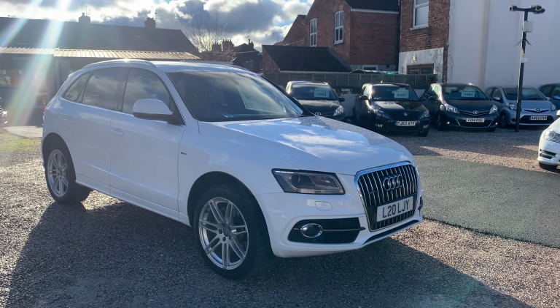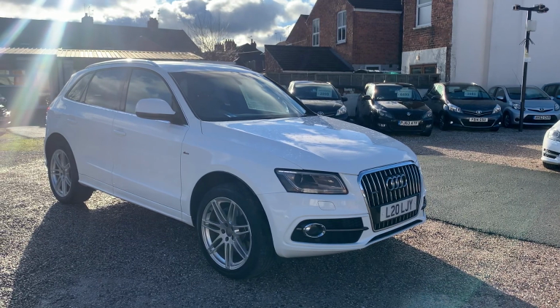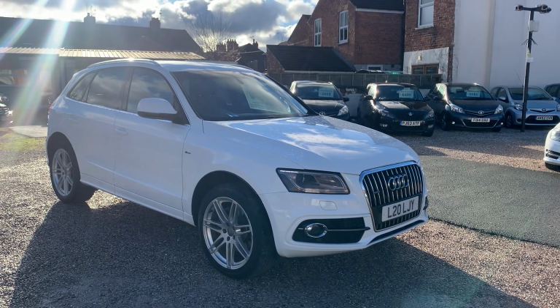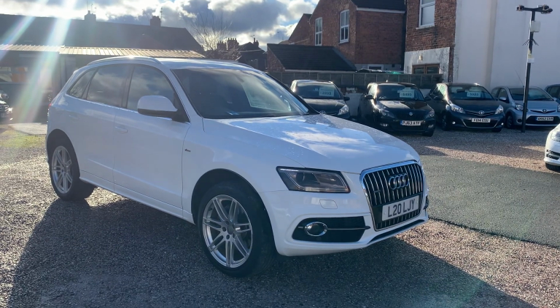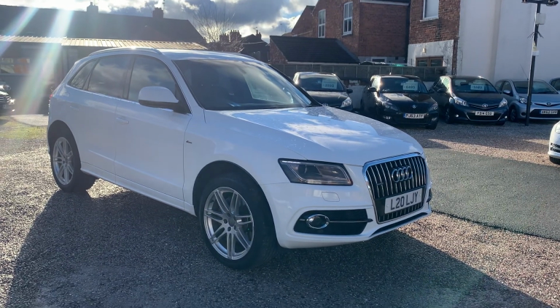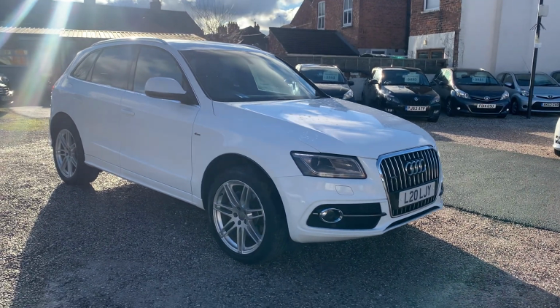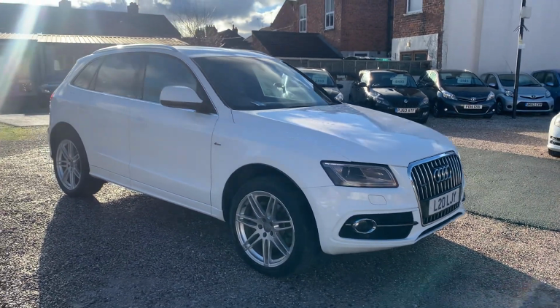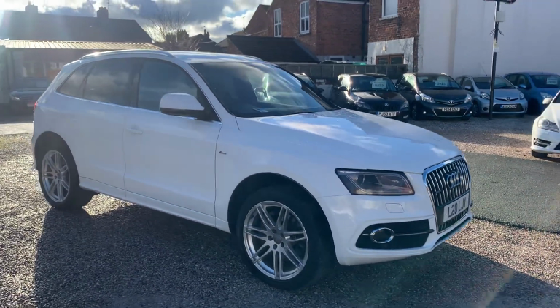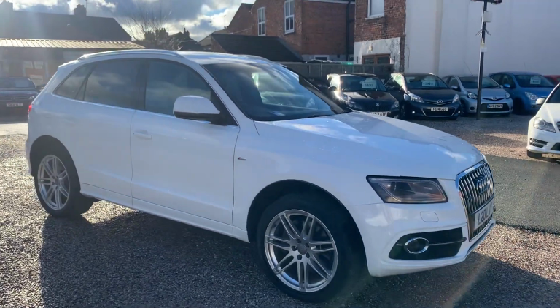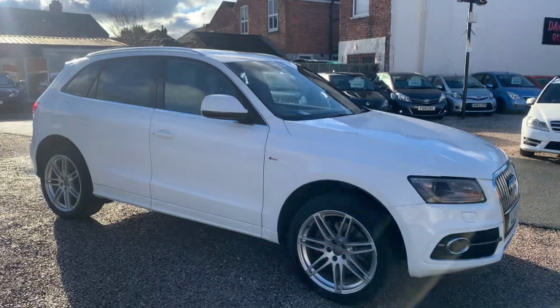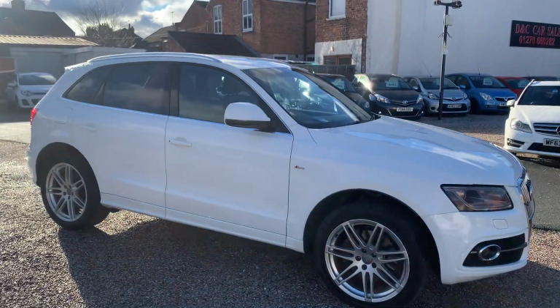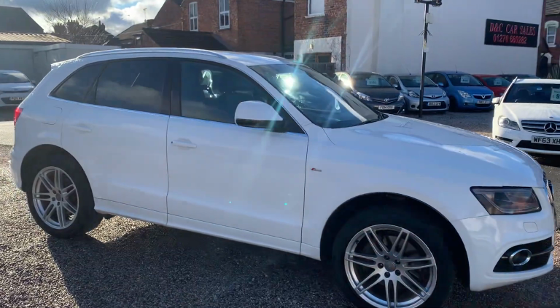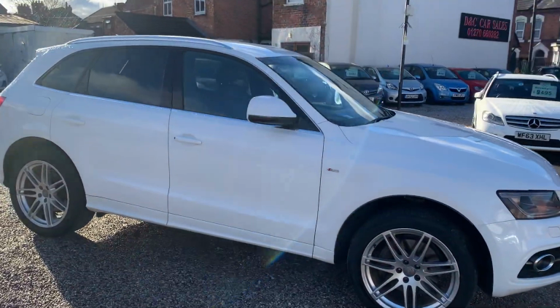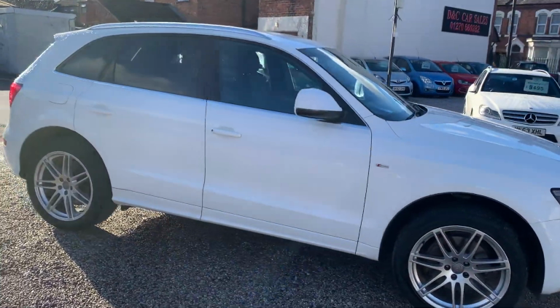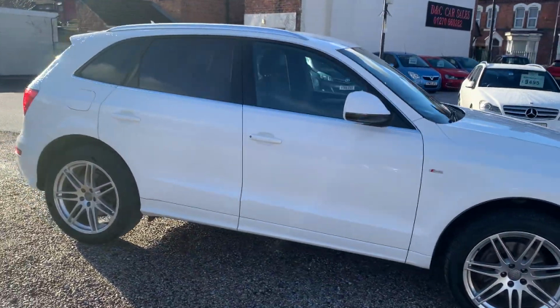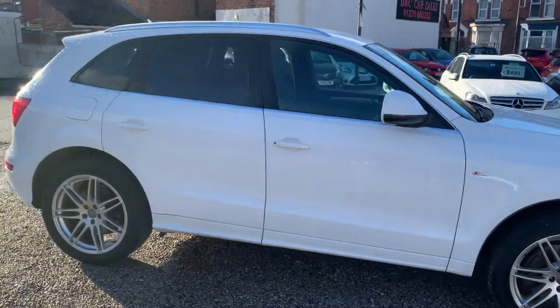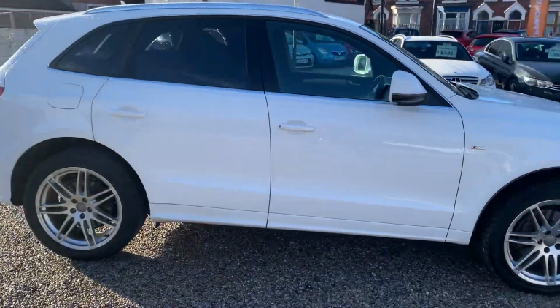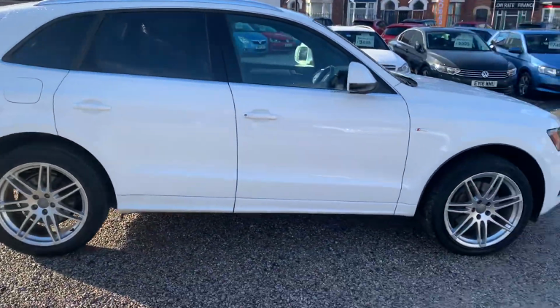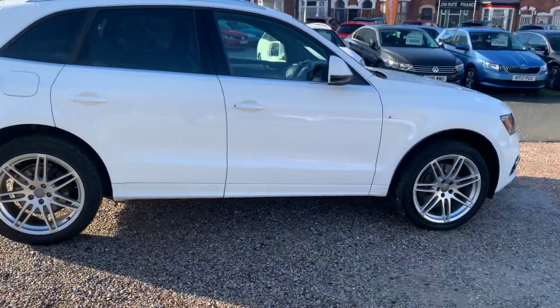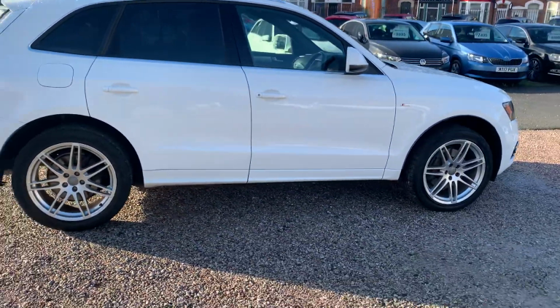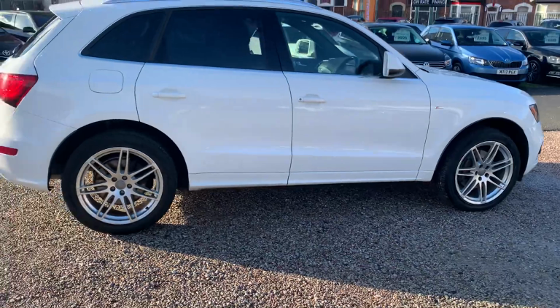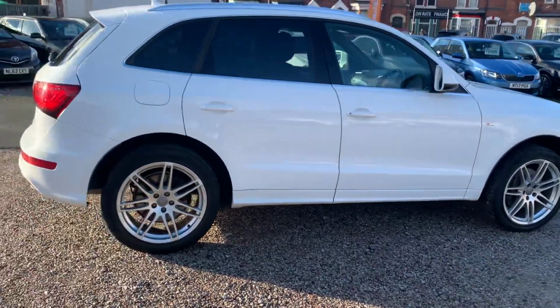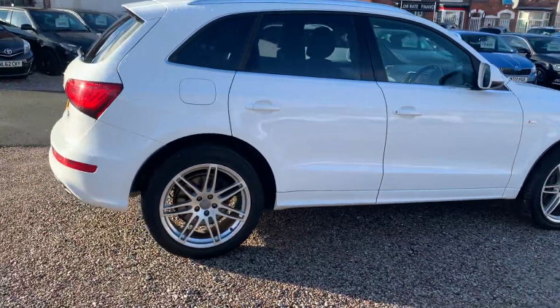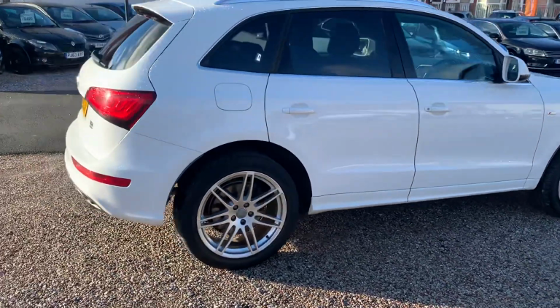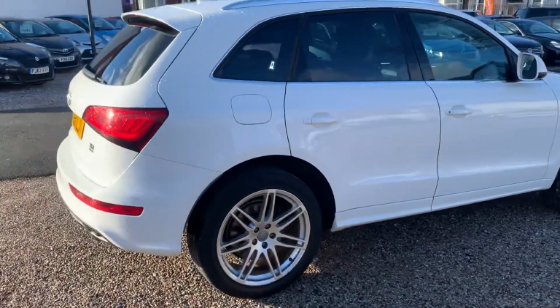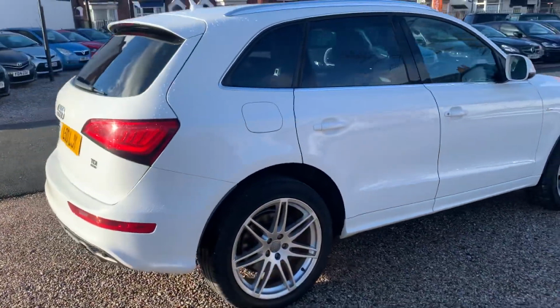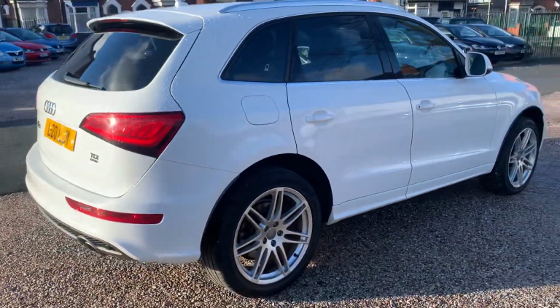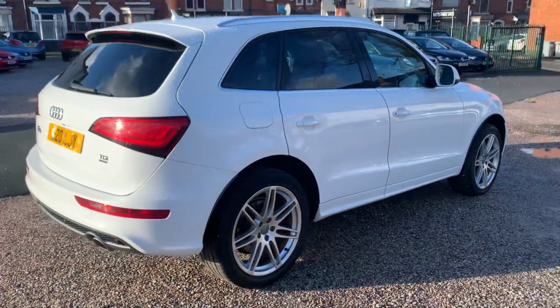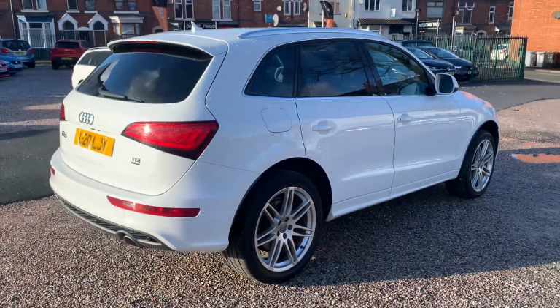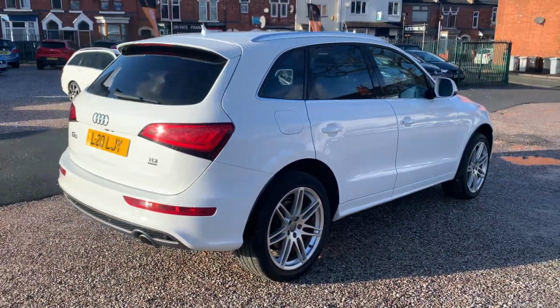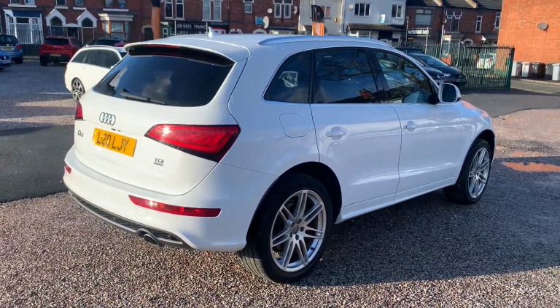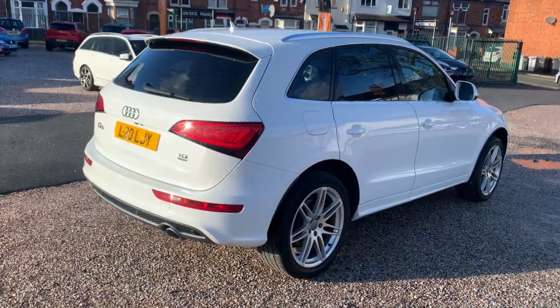Hi, it's Rich at D&C Car Sales and Crewe. I'm just going to do you a quick walk-around video of our Audi Q5. I have got the car running, so you can get a bit of a feel for it. We'll get around all the bodywork and show you inside.